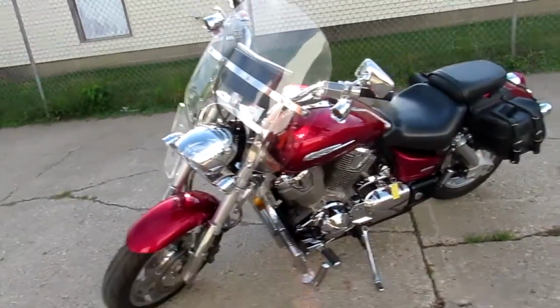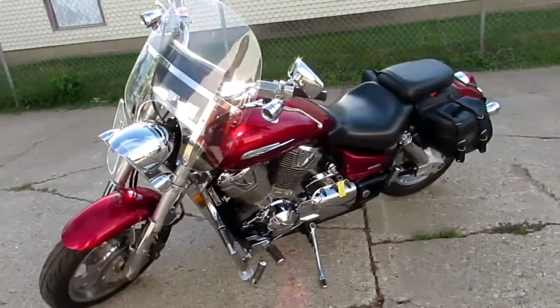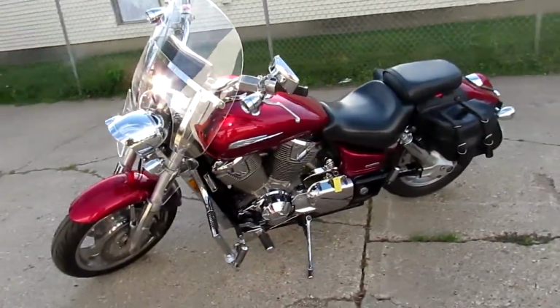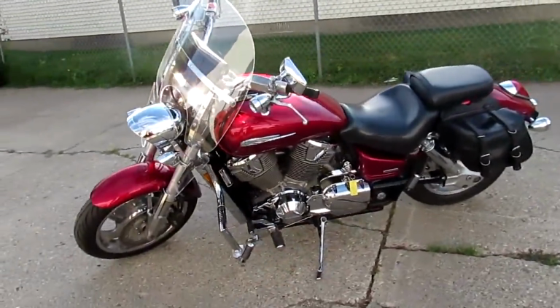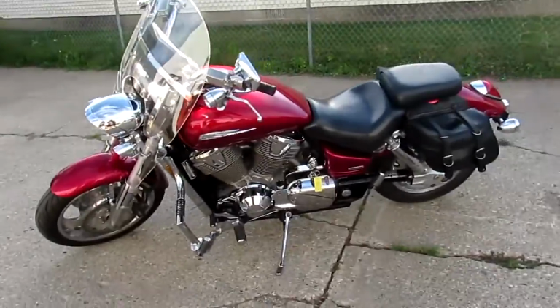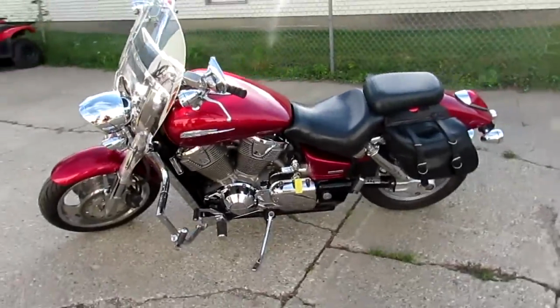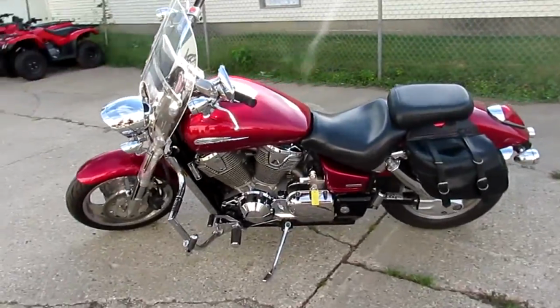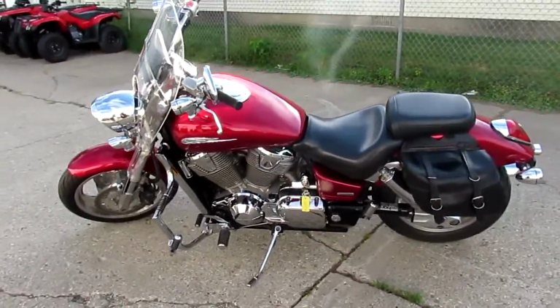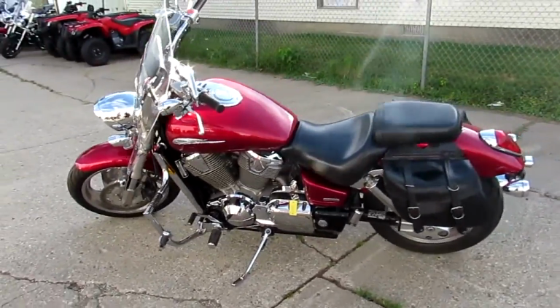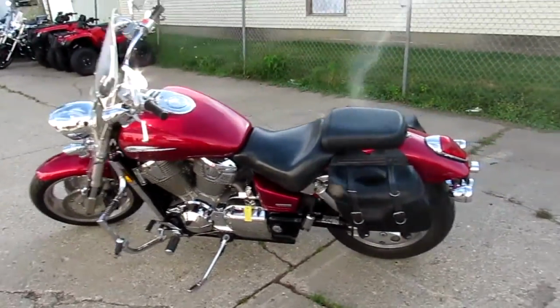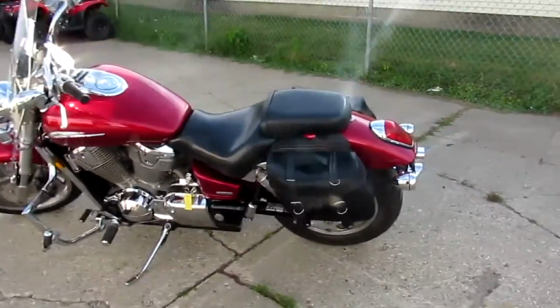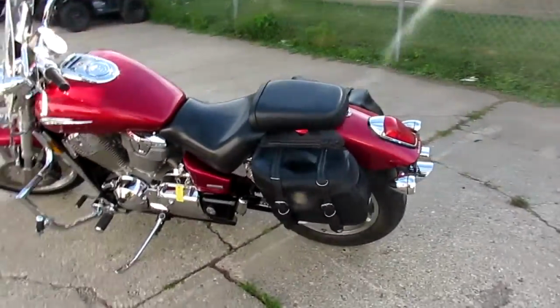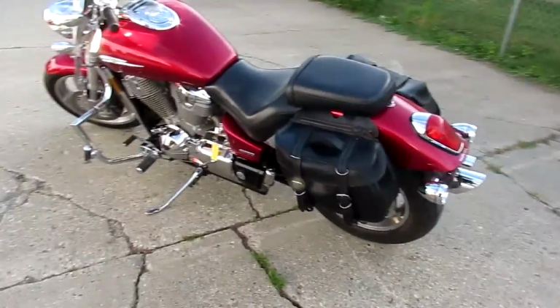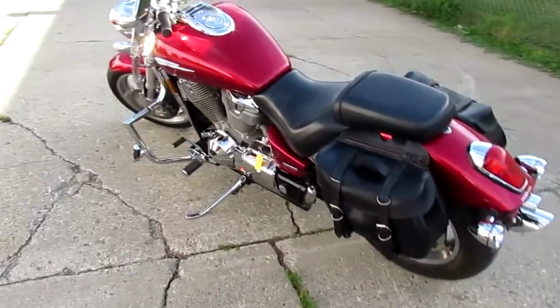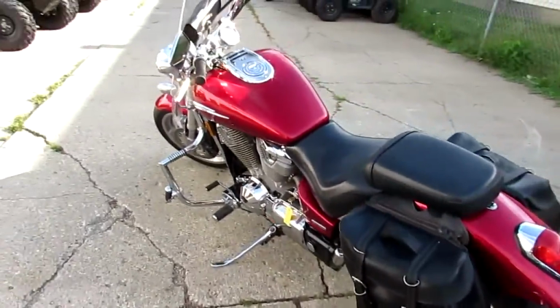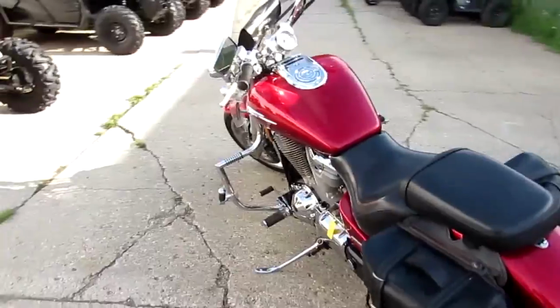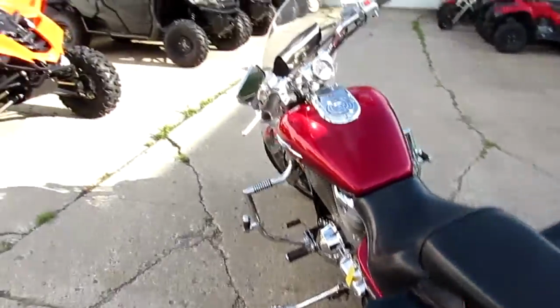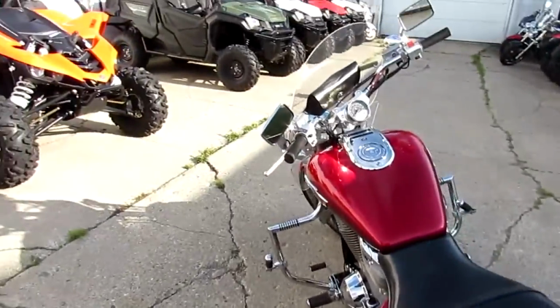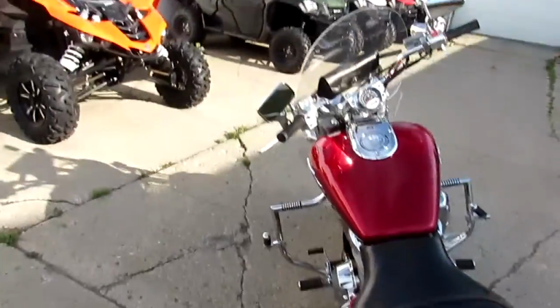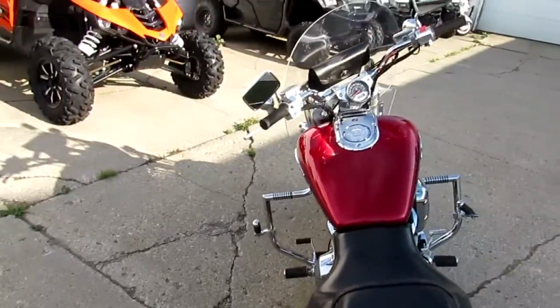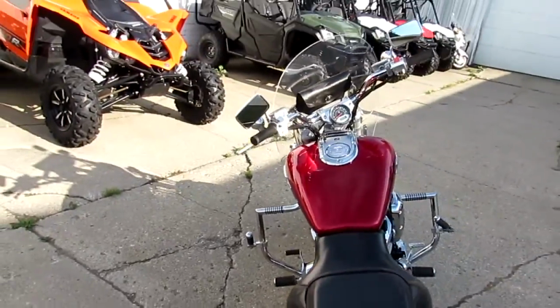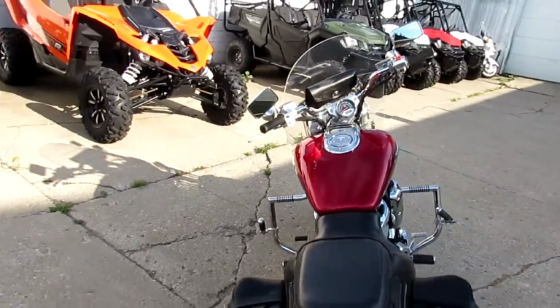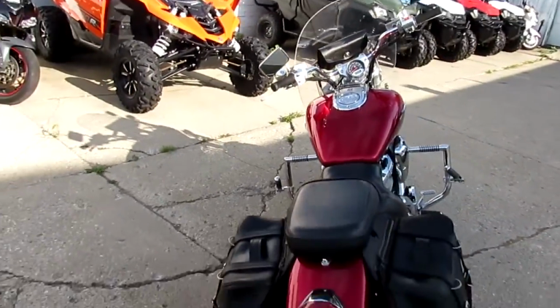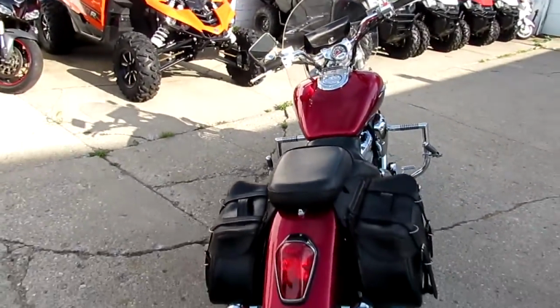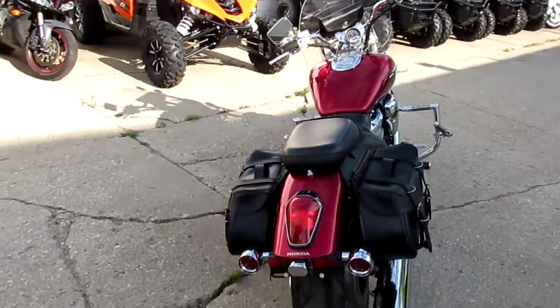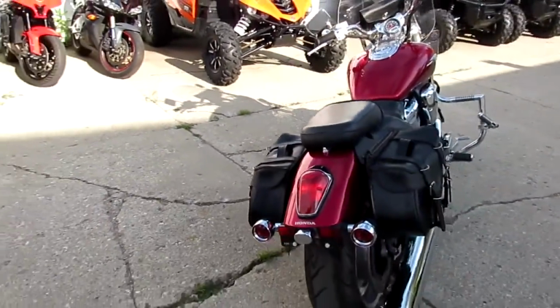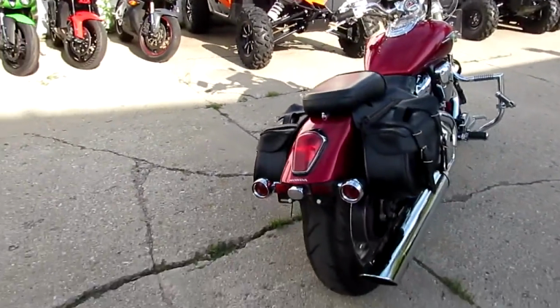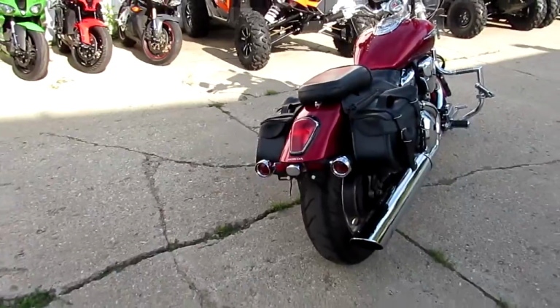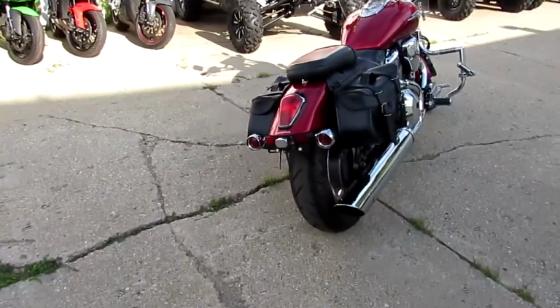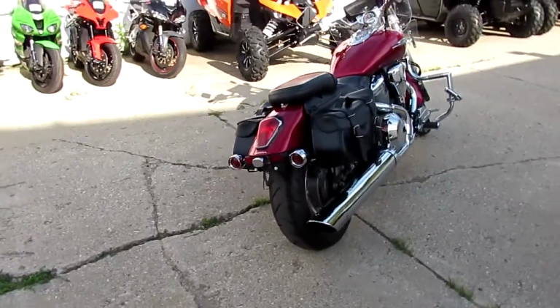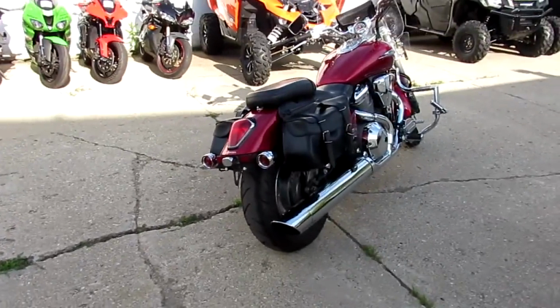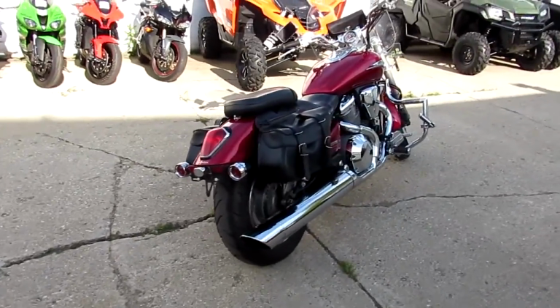It's got tons of chrome, highway pegs — it's a good-looking bike, man. This thing is clean, loaded up with highway lights, windshield, engine guards, highway pegs, and saddlebags. It's one nice VTX 1800 — it's got it all, man. This thing turns heads.